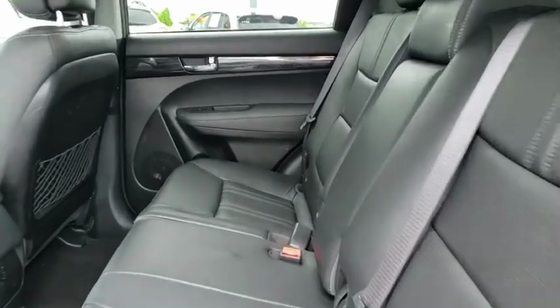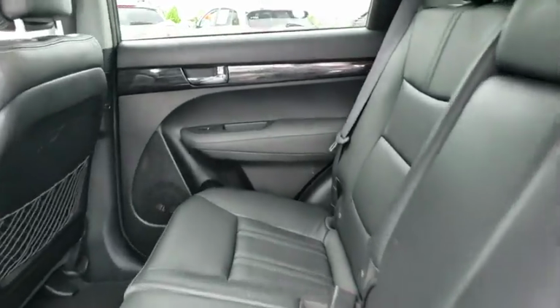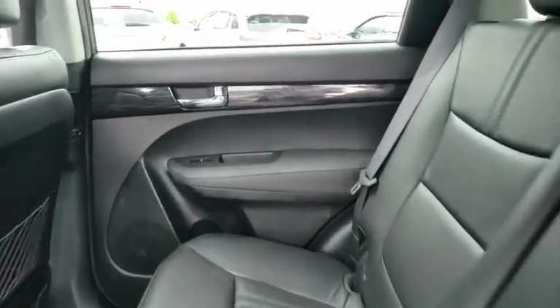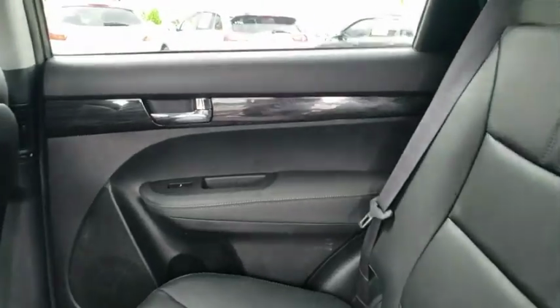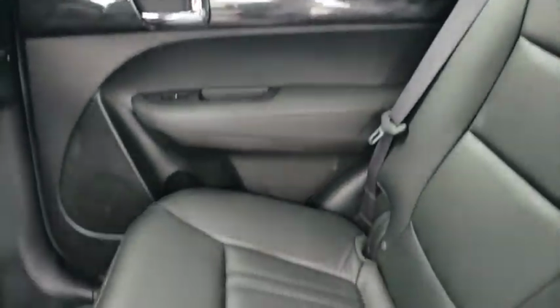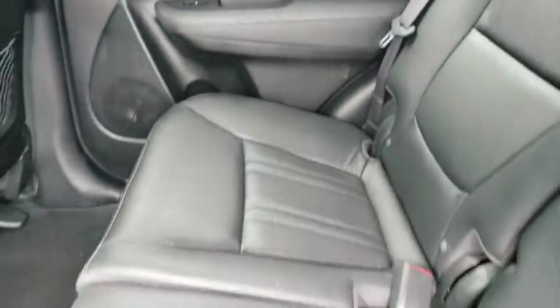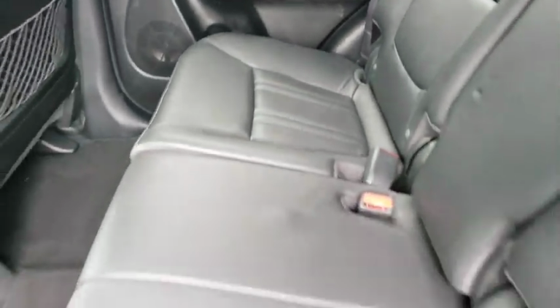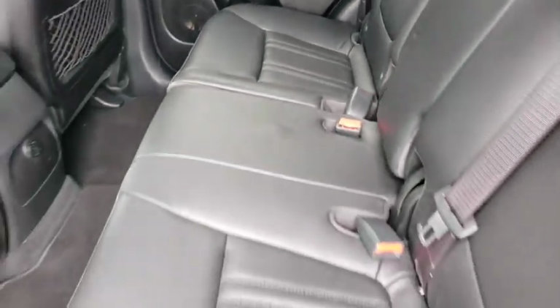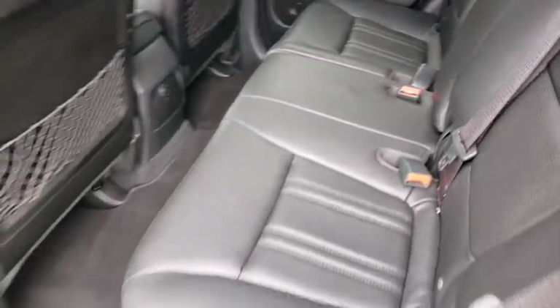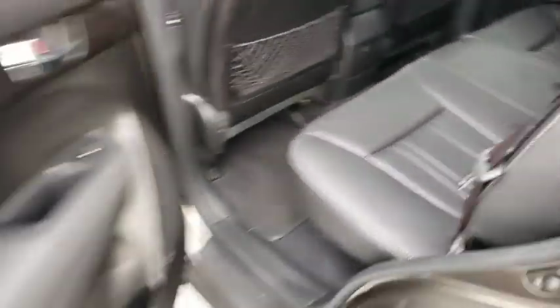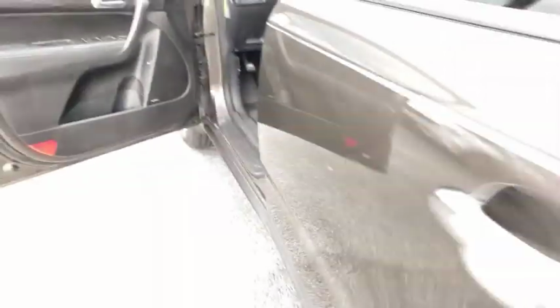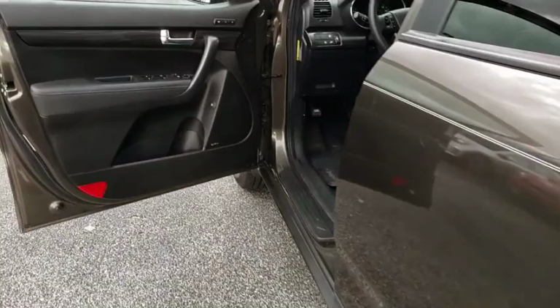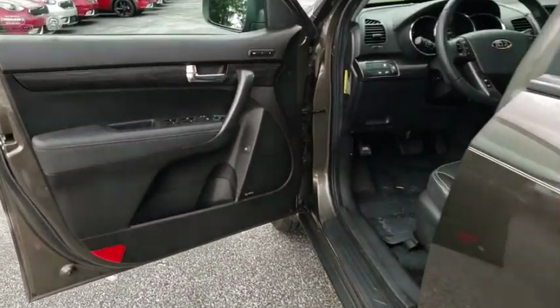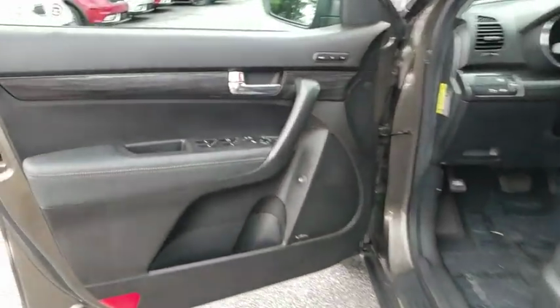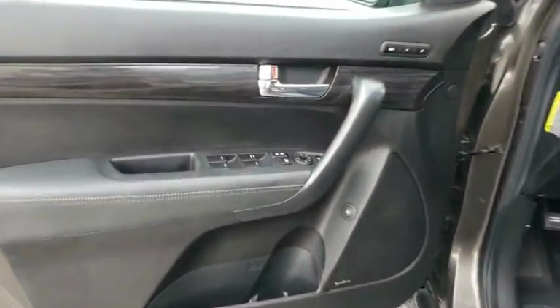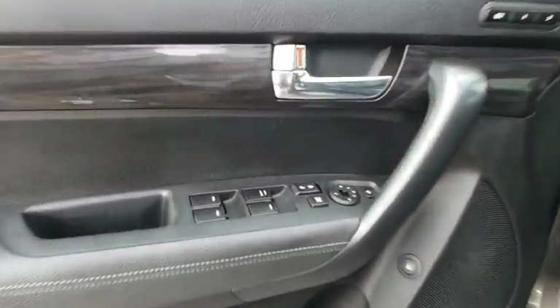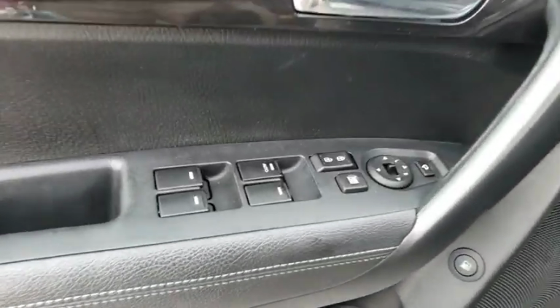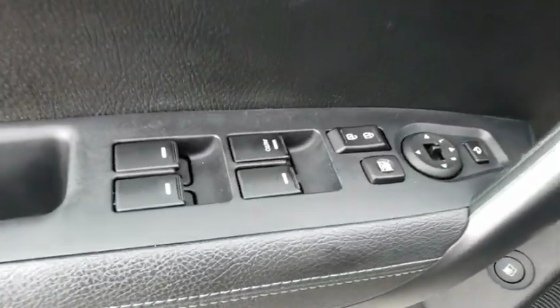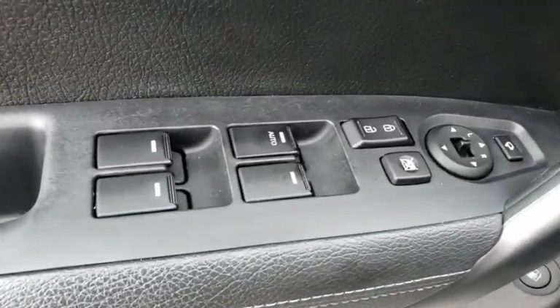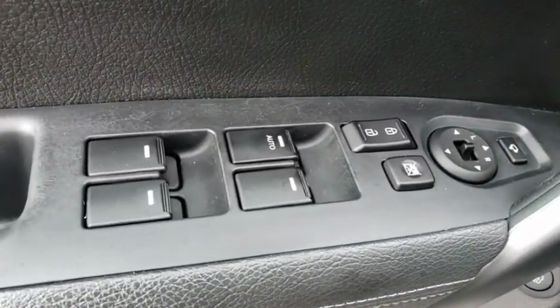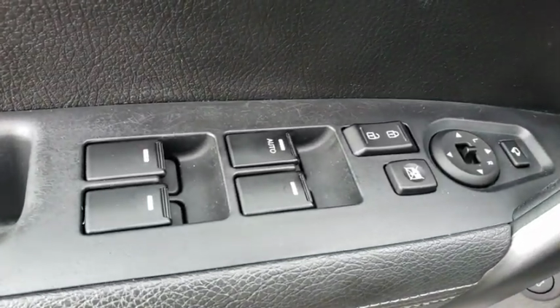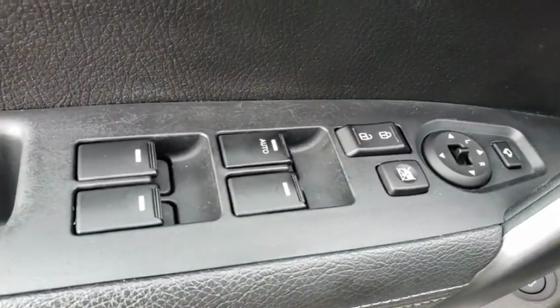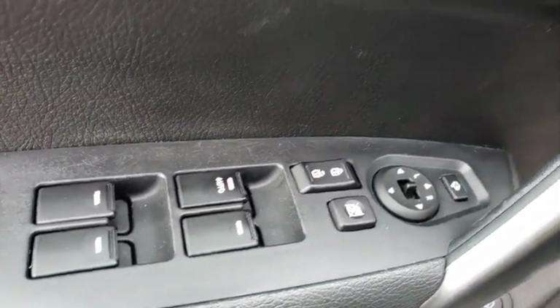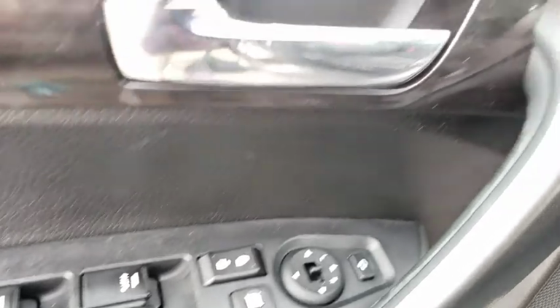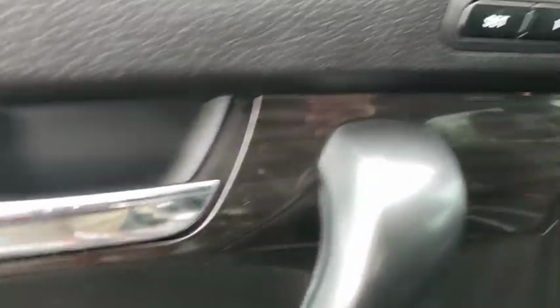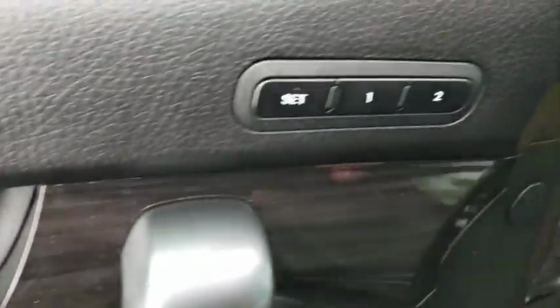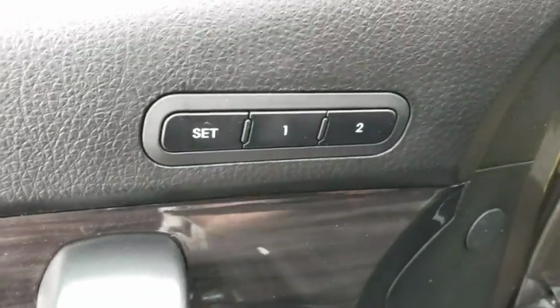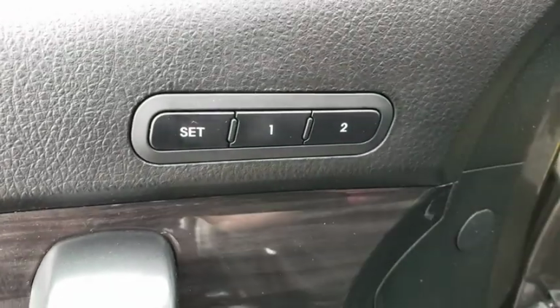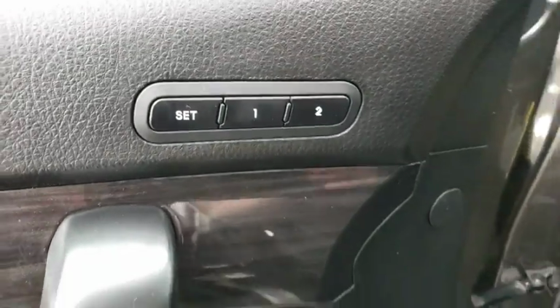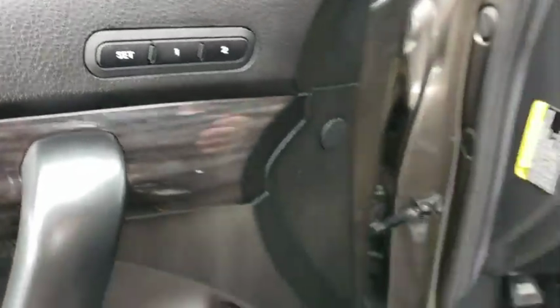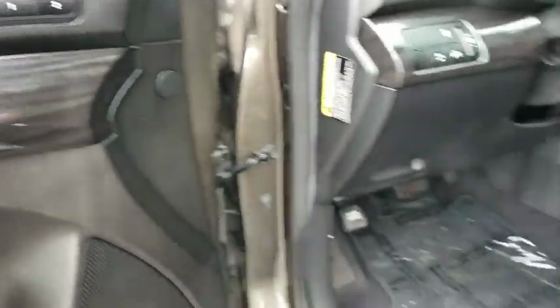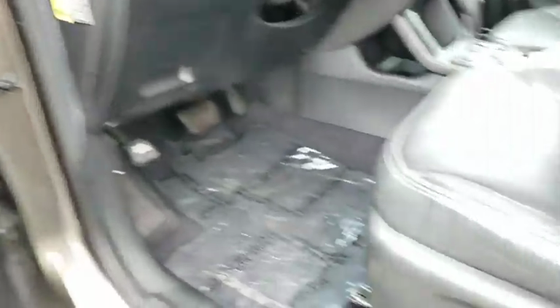Steering wheel audio controls, backup camera, stability control, traction control, anti-lock braking system, keyless entry, Bluetooth, leather wrapped steering wheel, power steering, adjustable steering wheel, auto dimming rear view mirror, floor mats.